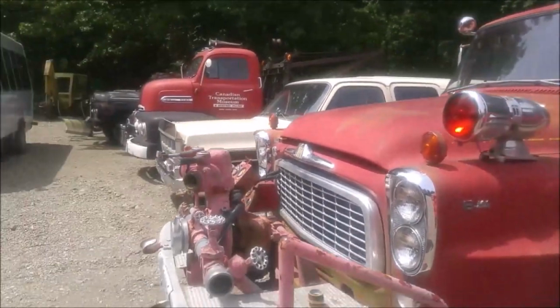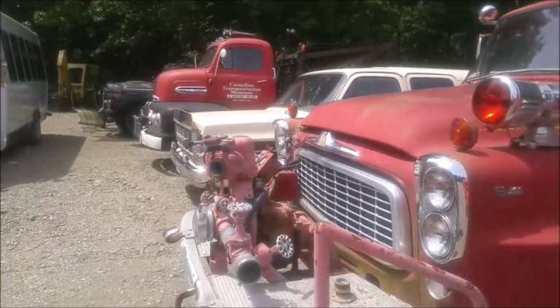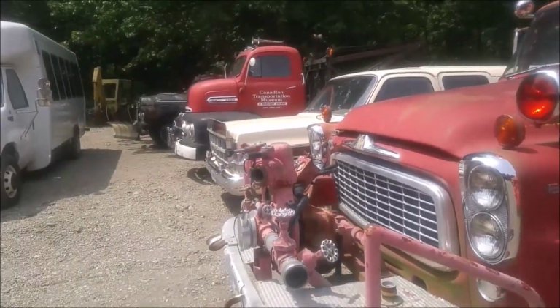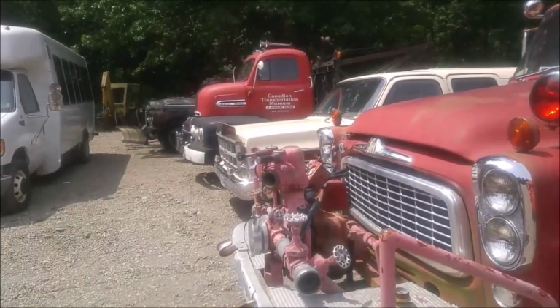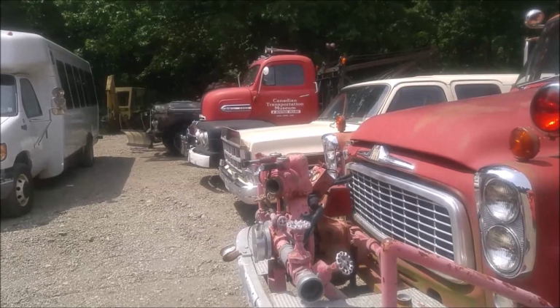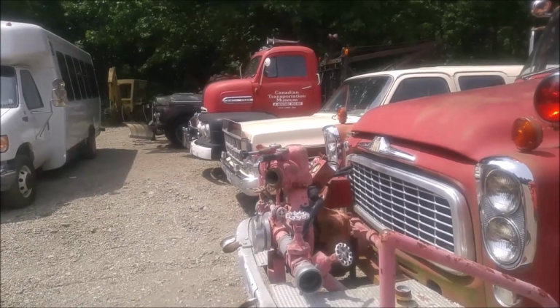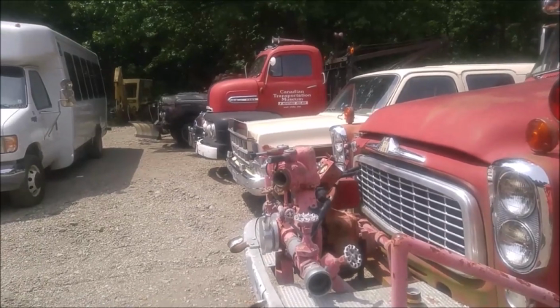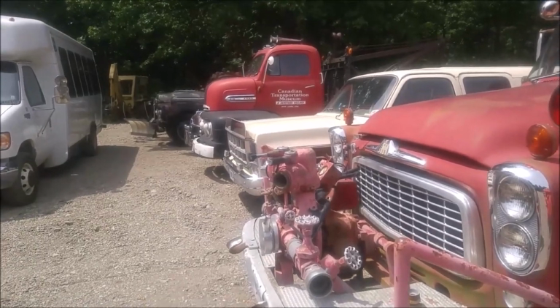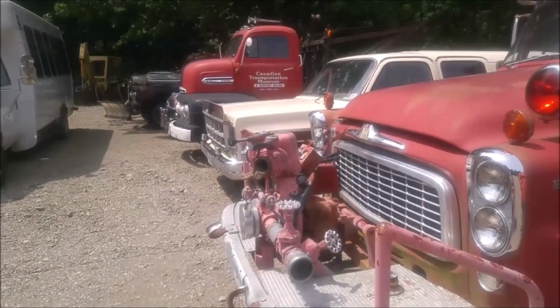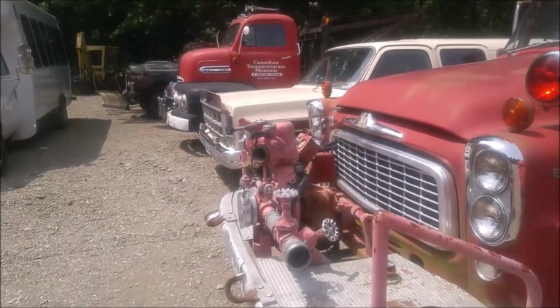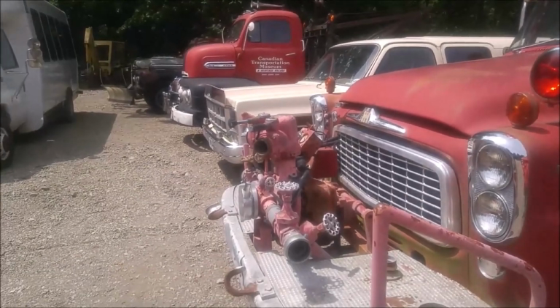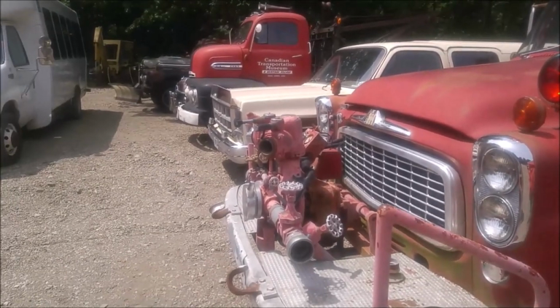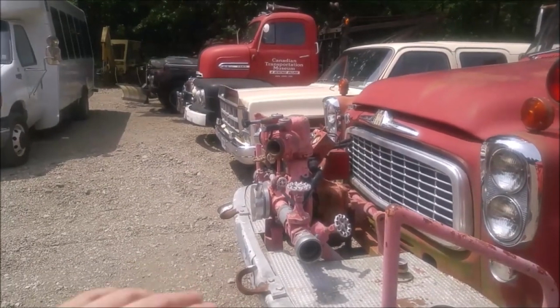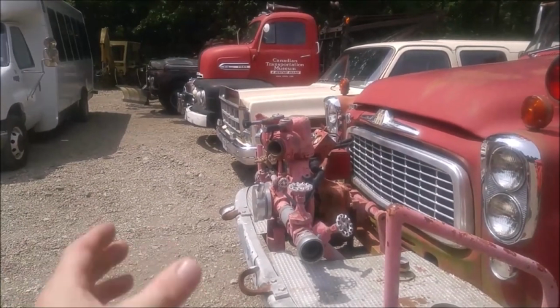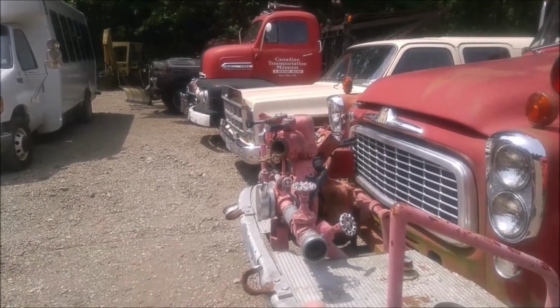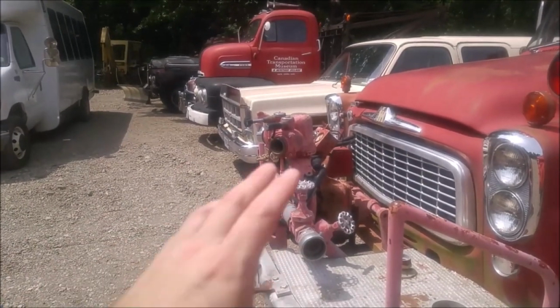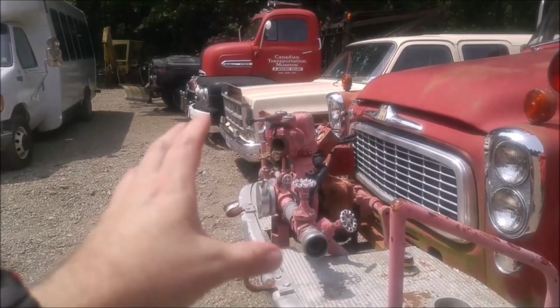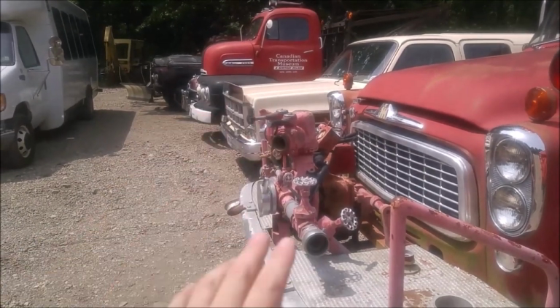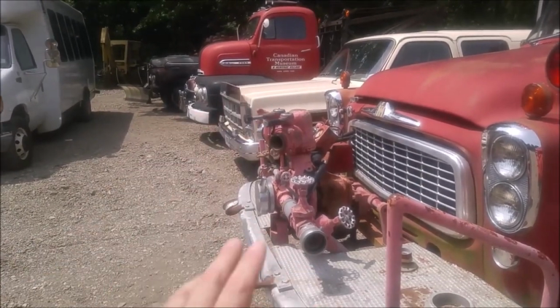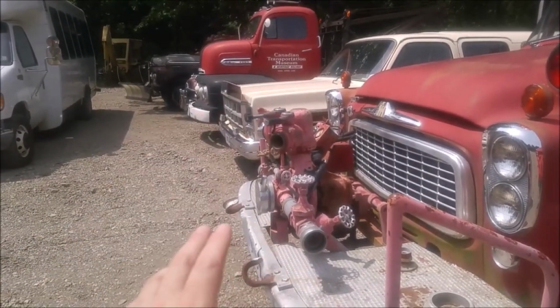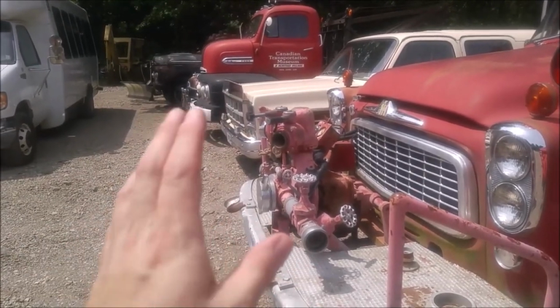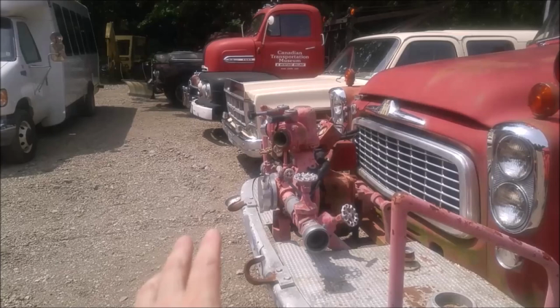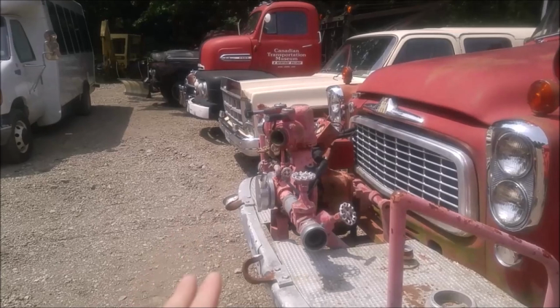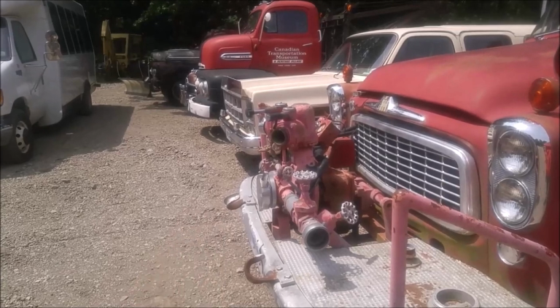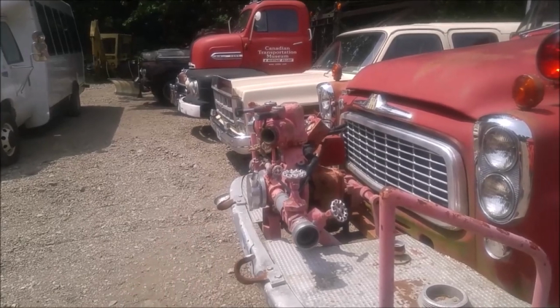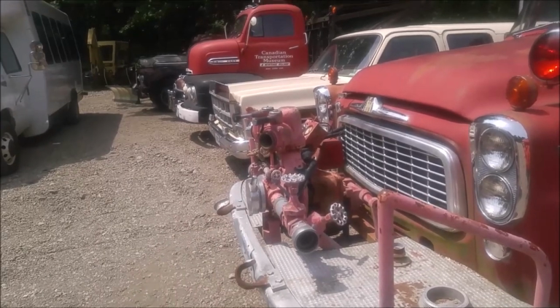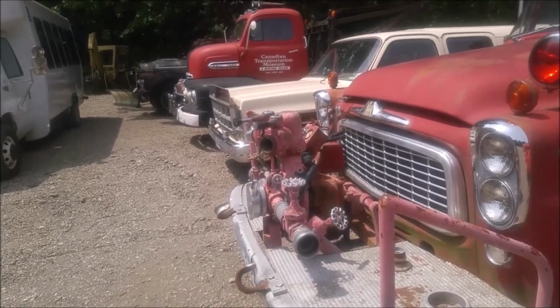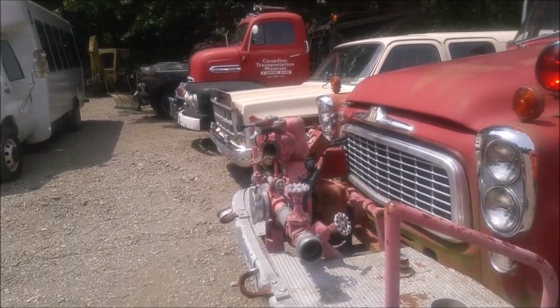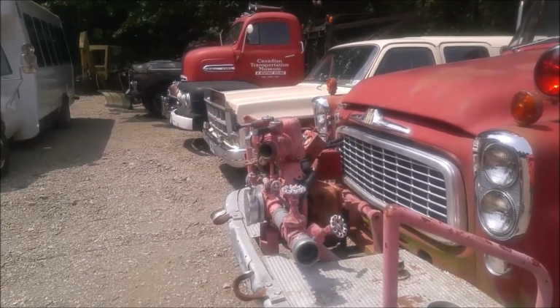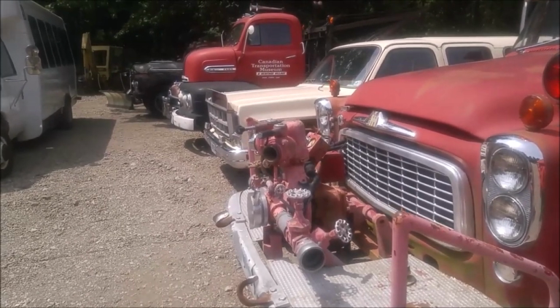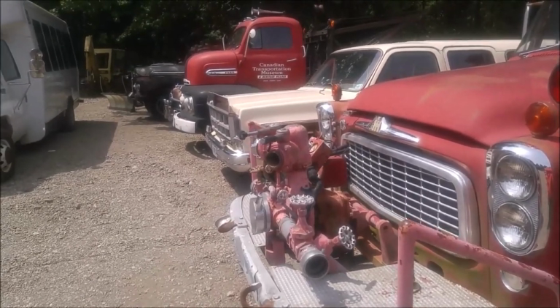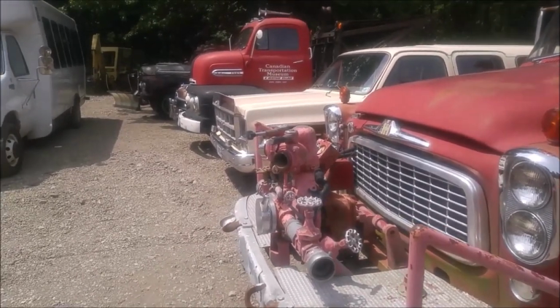This one's interesting in that the manifold for the water system and everything is on the front of the truck, as opposed to being behind the cab.